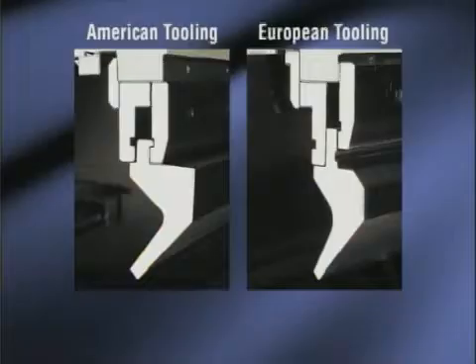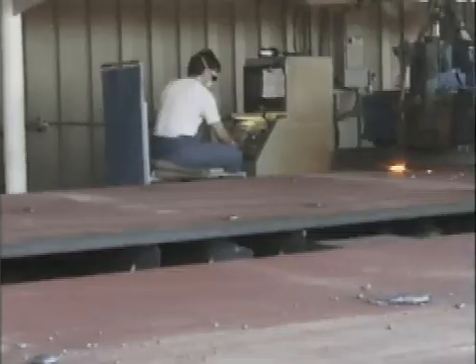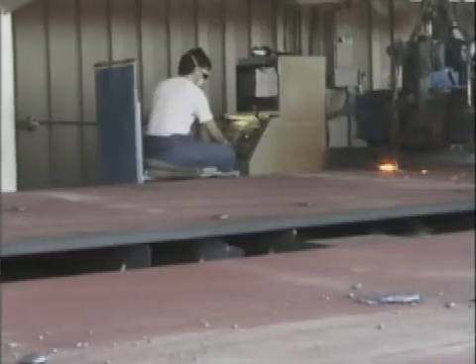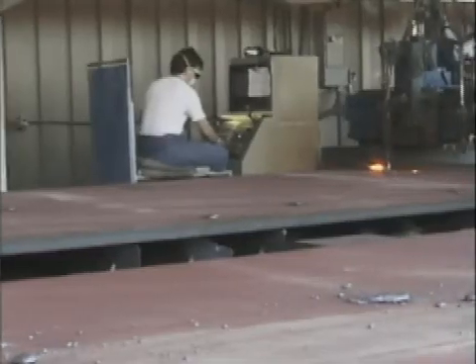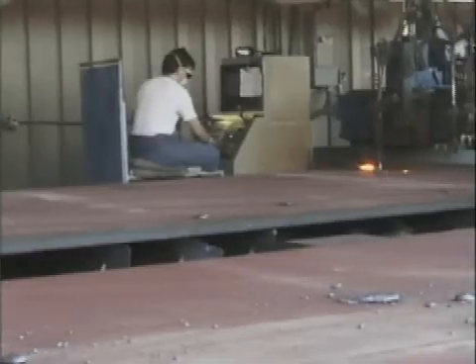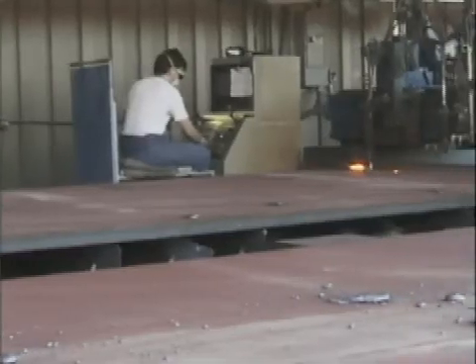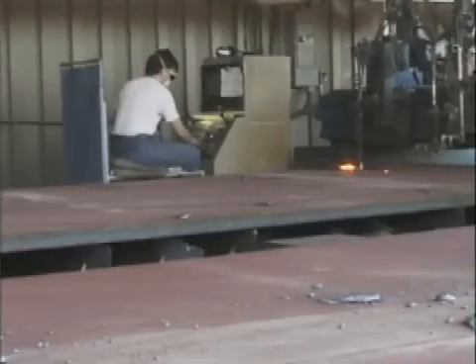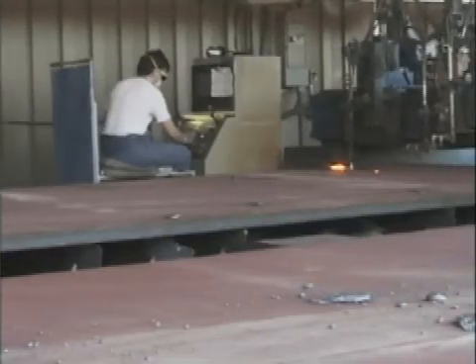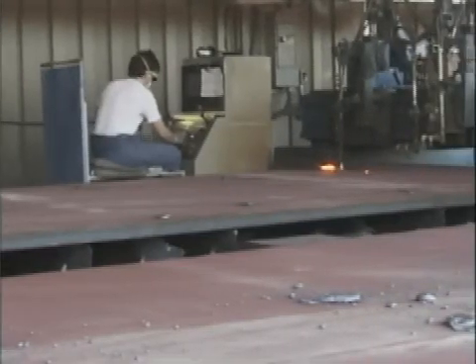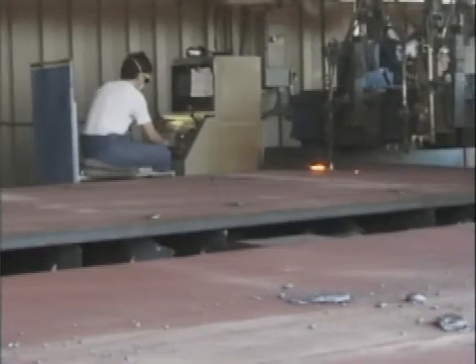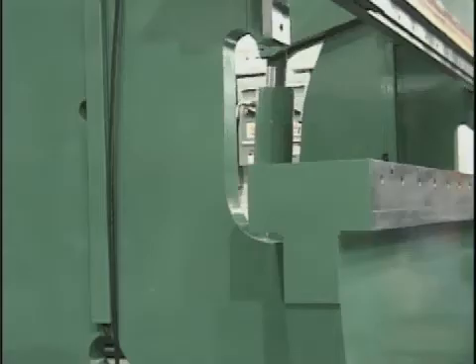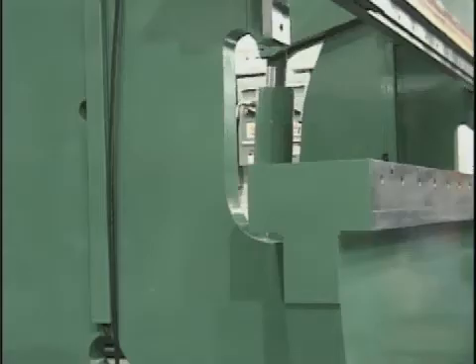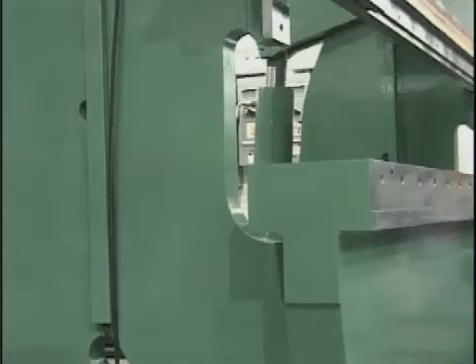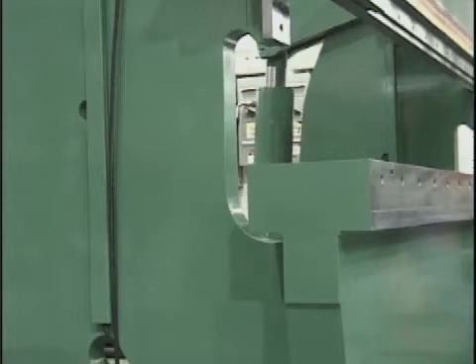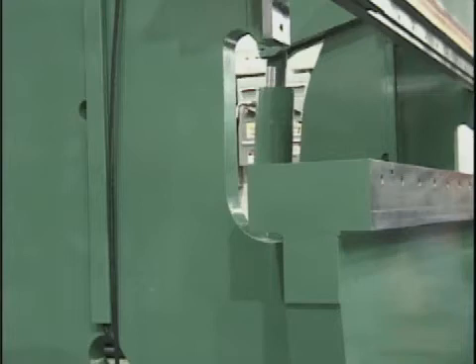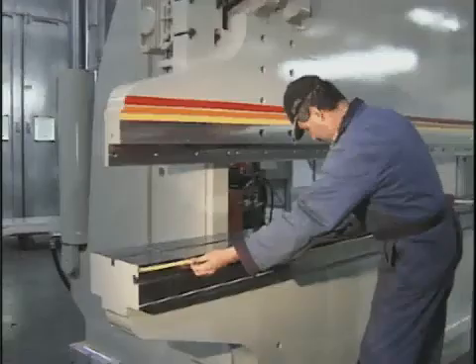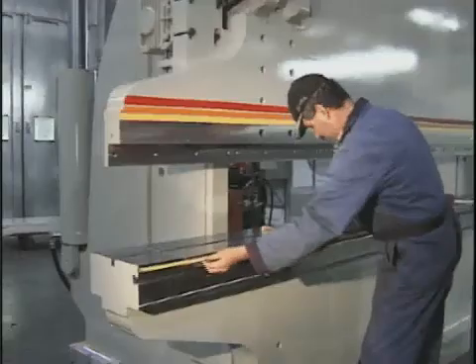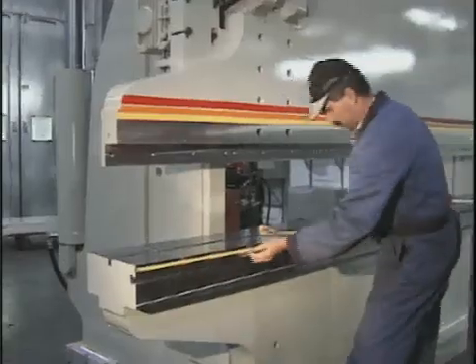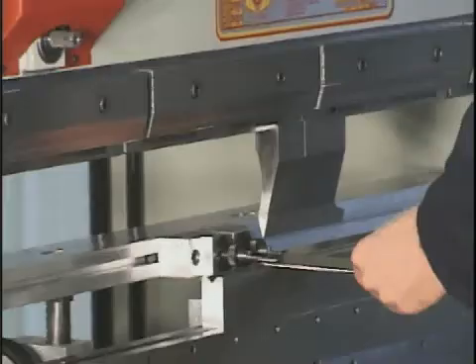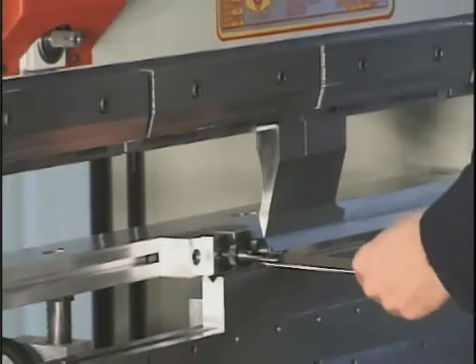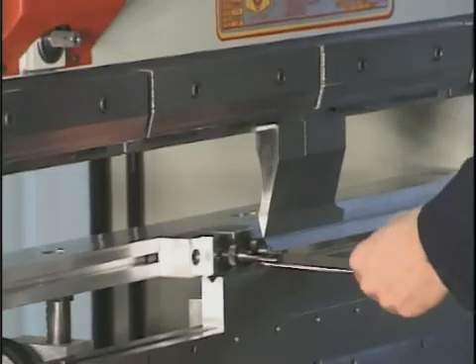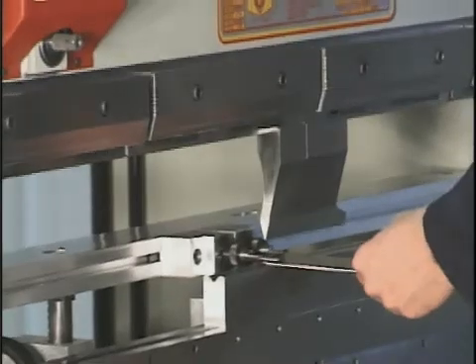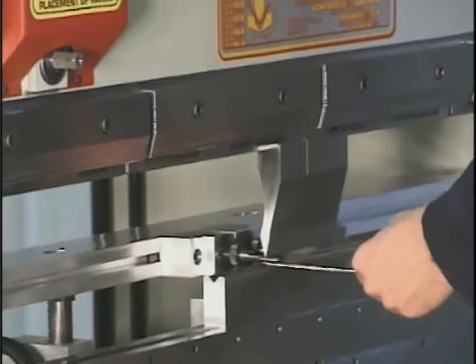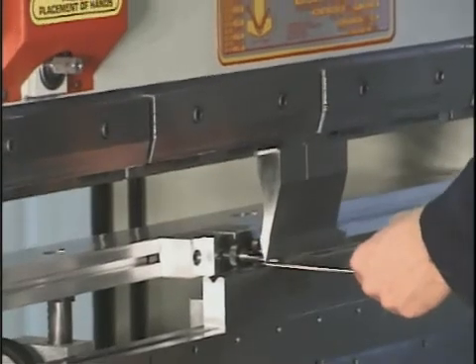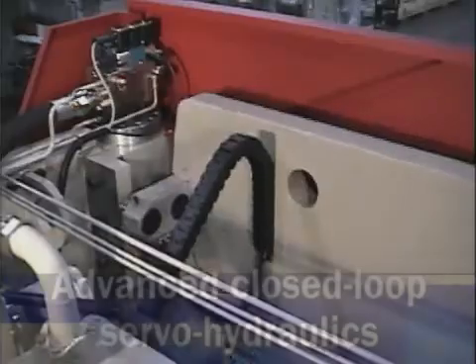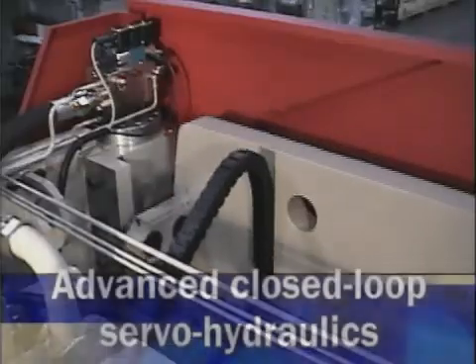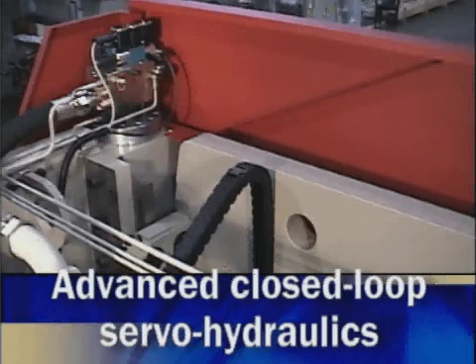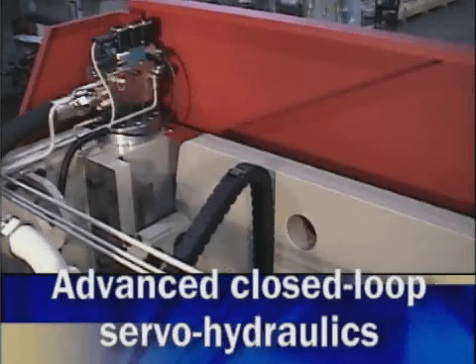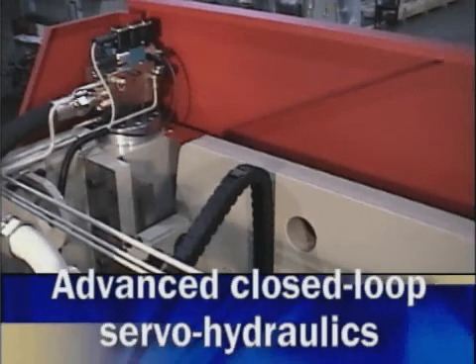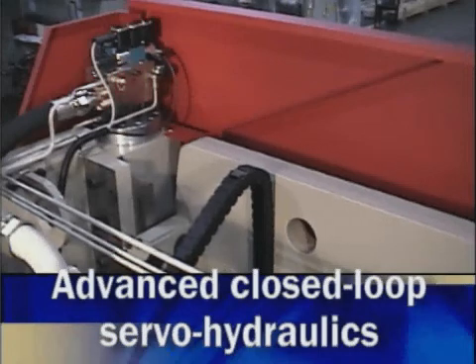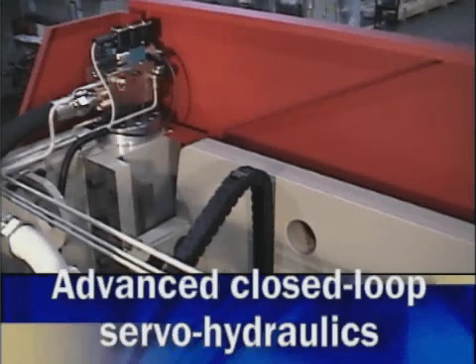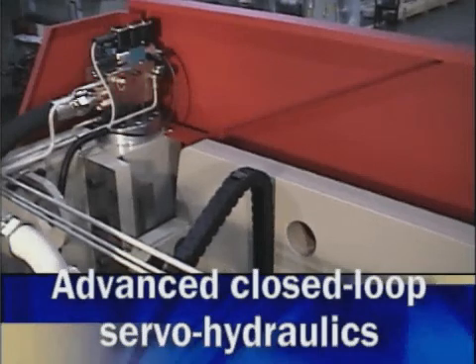You may also wish to consider various machine modifications, such as a deeper throat depth, horn extensions, higher RAM open heights, or a high-speed hydraulic package to increase cycle time.